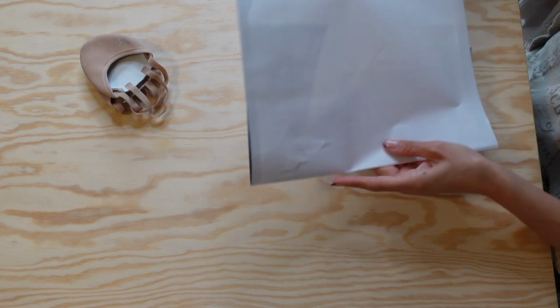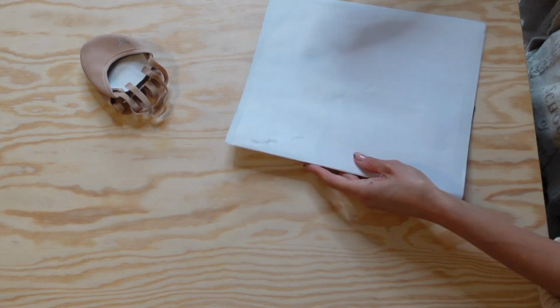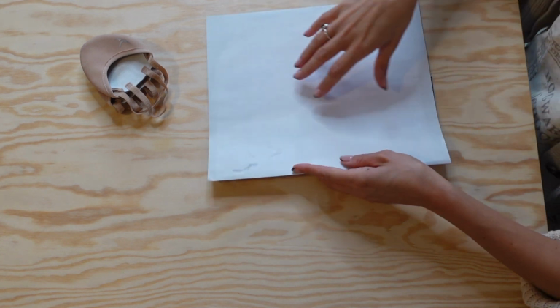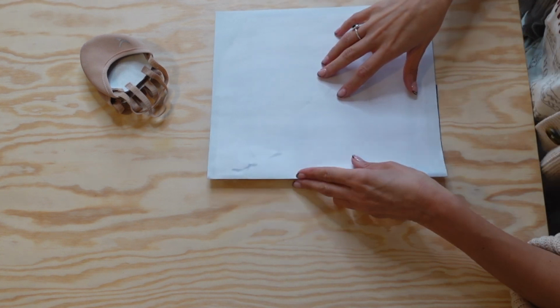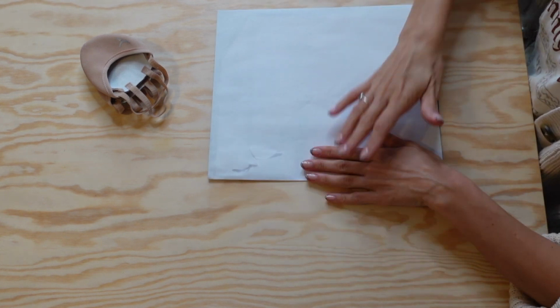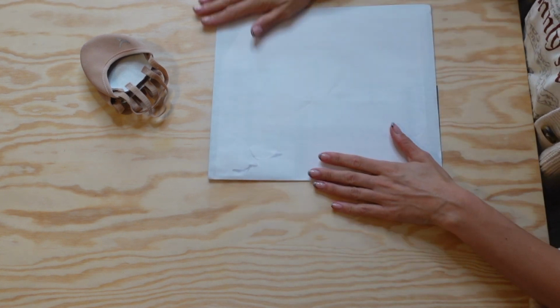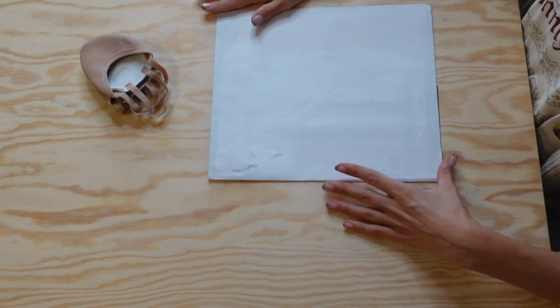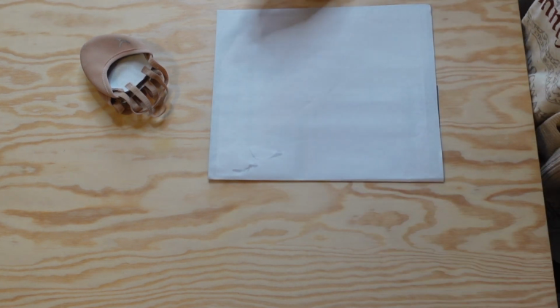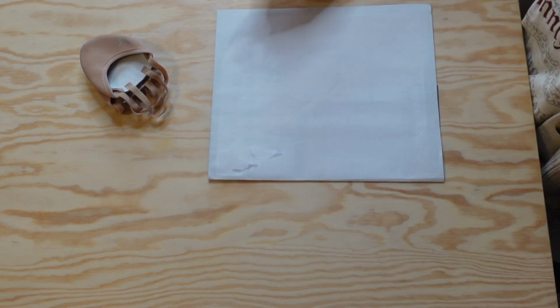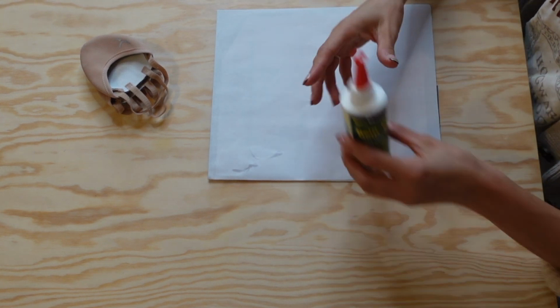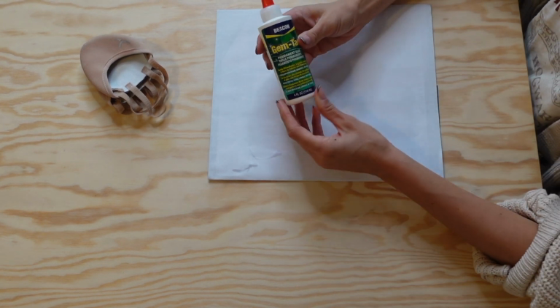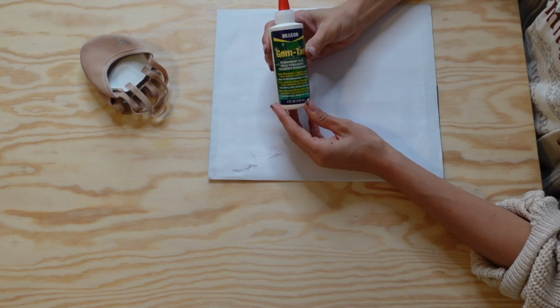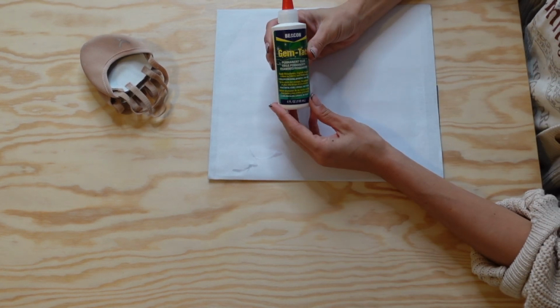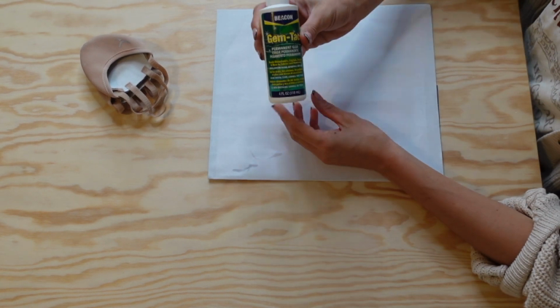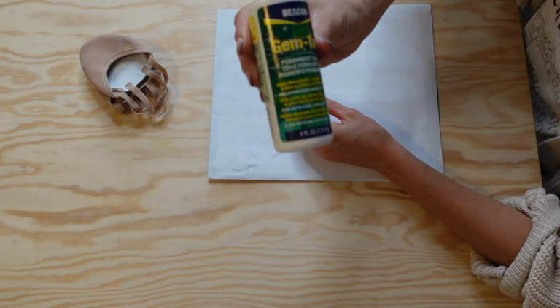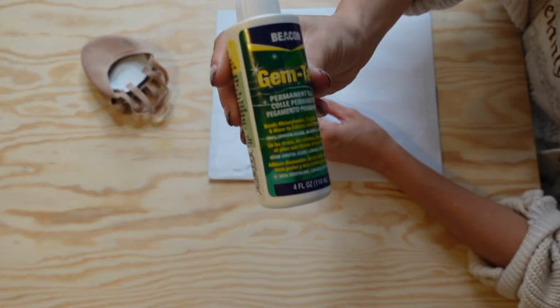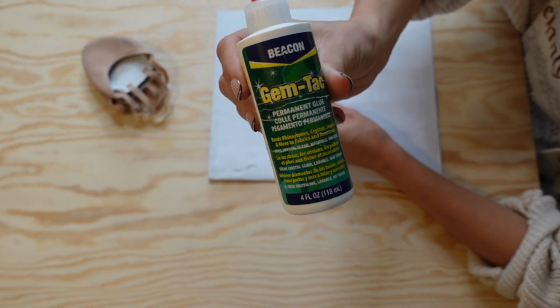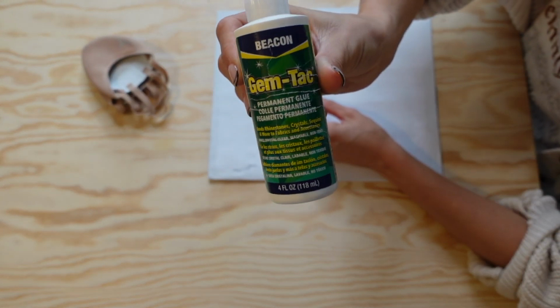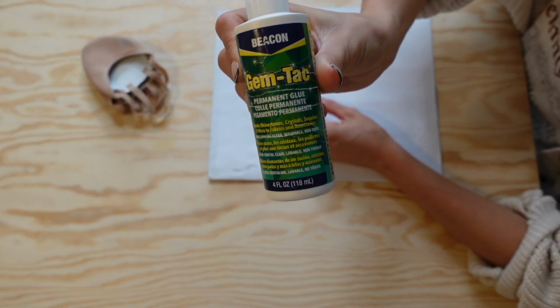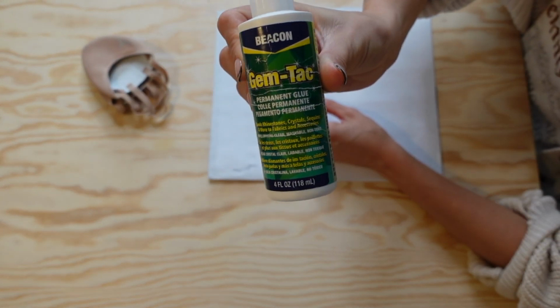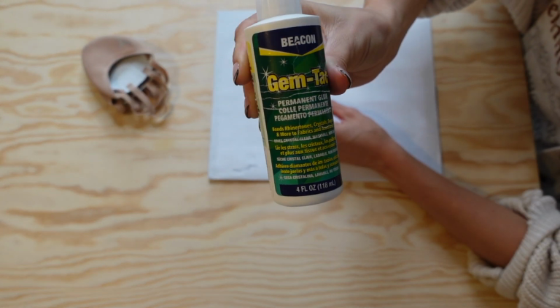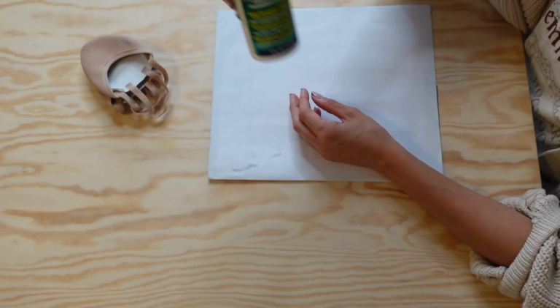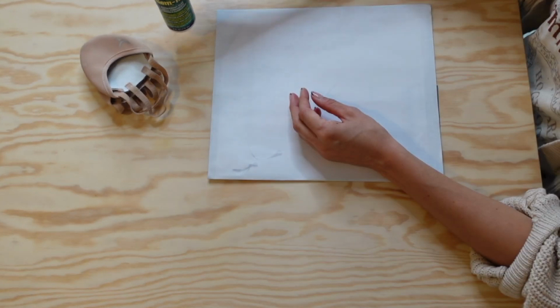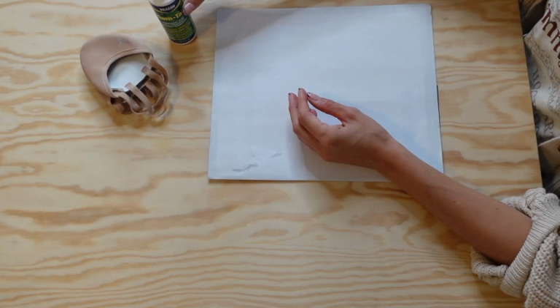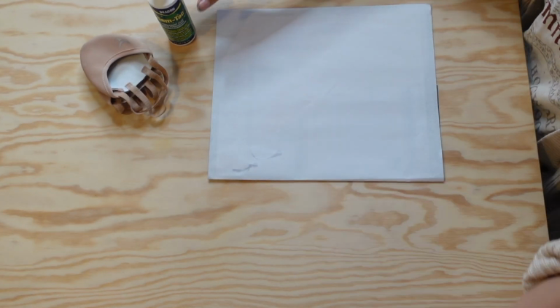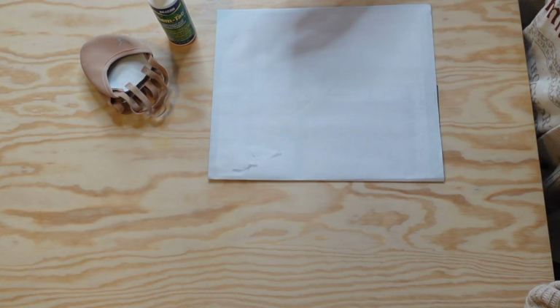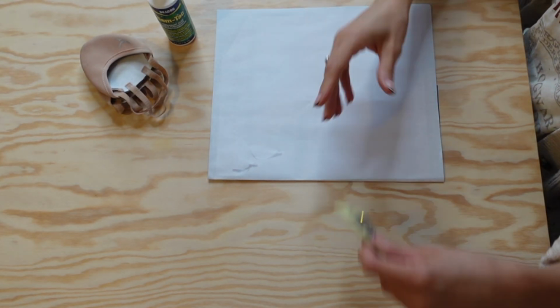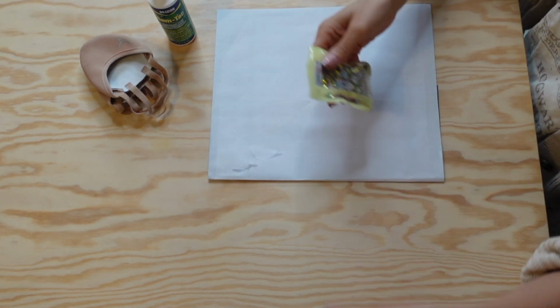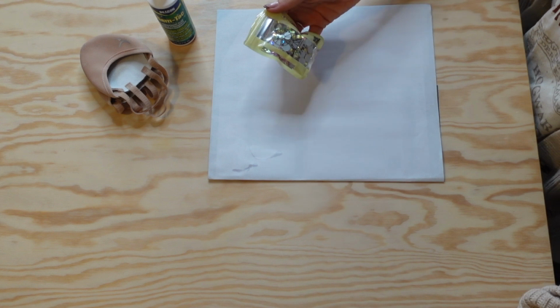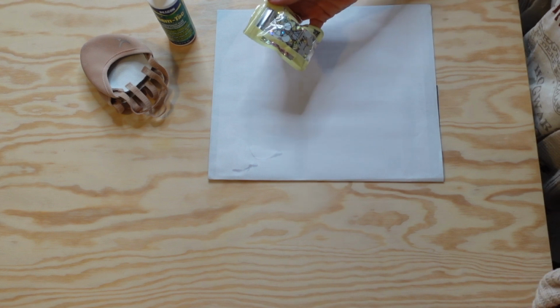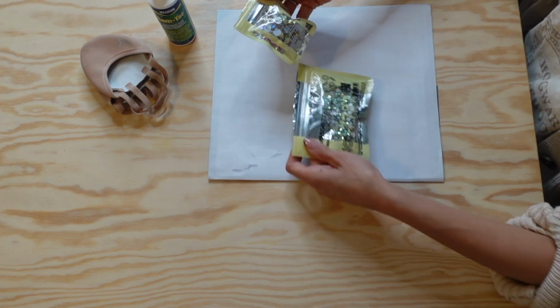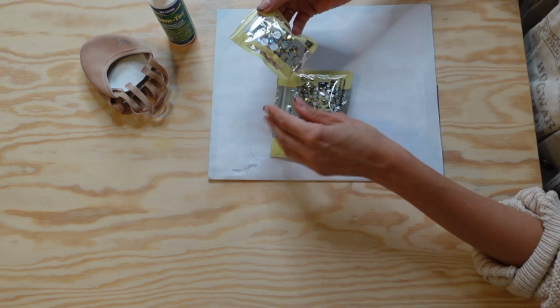You'll need something to protect your area, so I used a sheet of paper. You'll also need some glue — I used Gemtac, which I find is a great option for rhinestoning. You can buy this from craft stores or from Amazon.